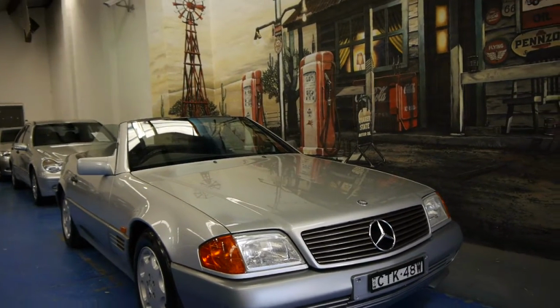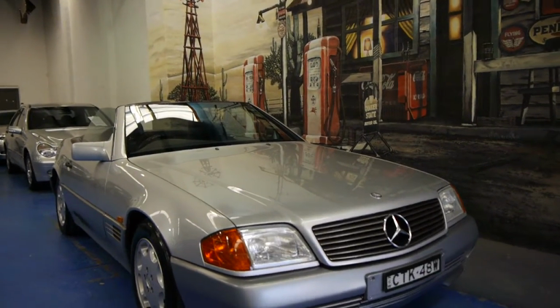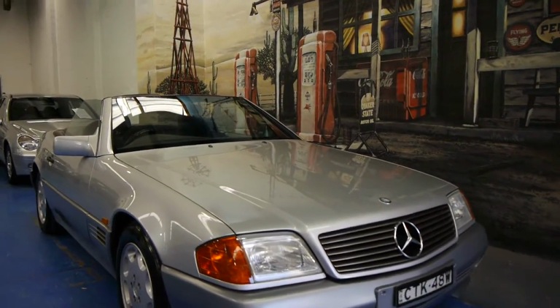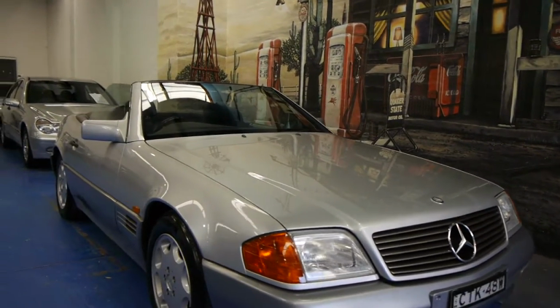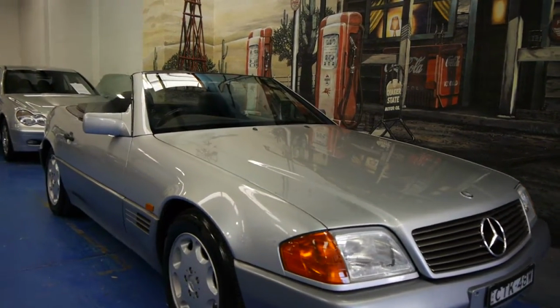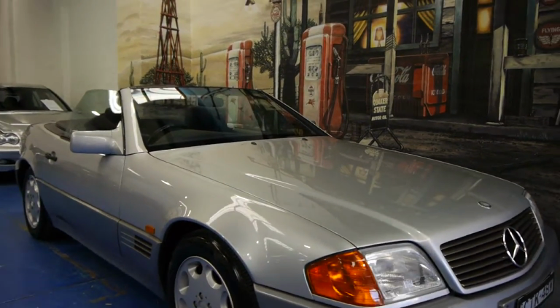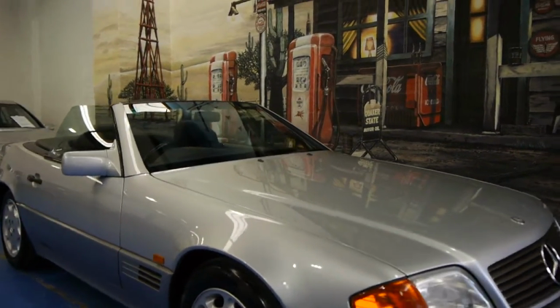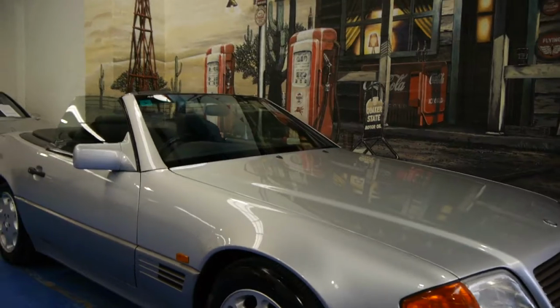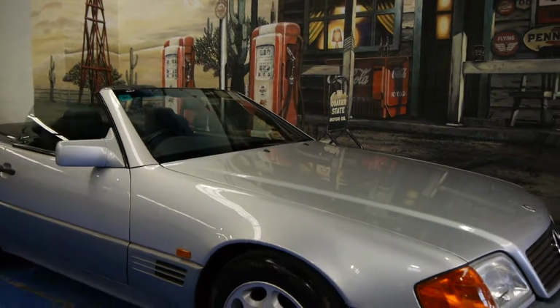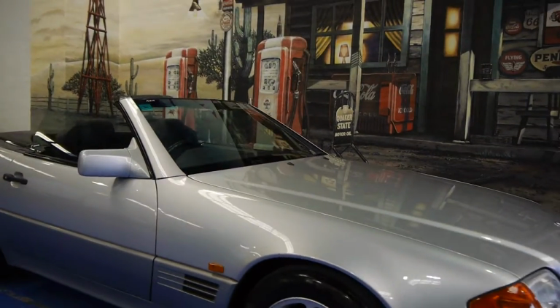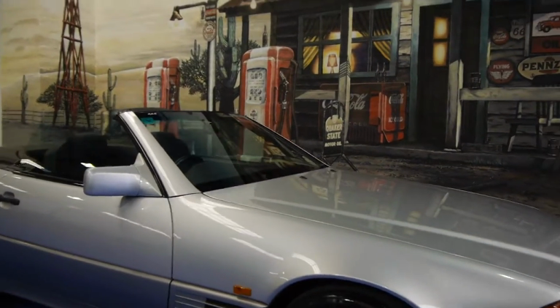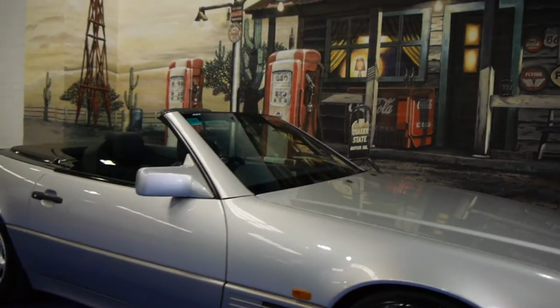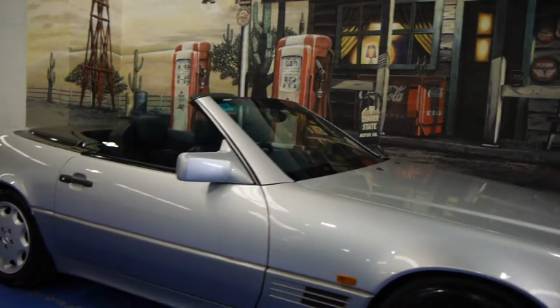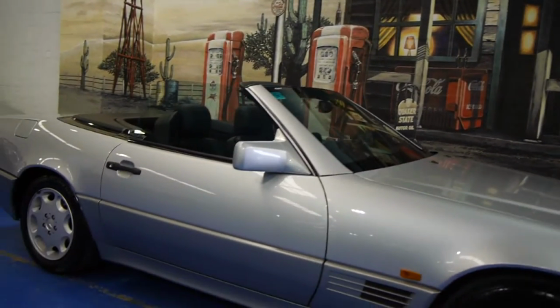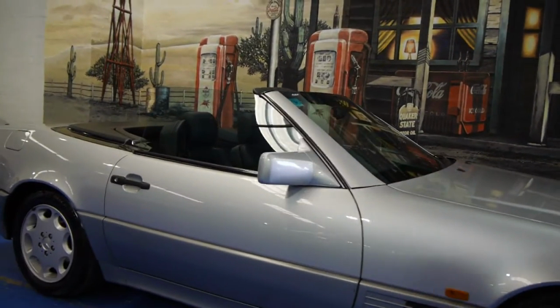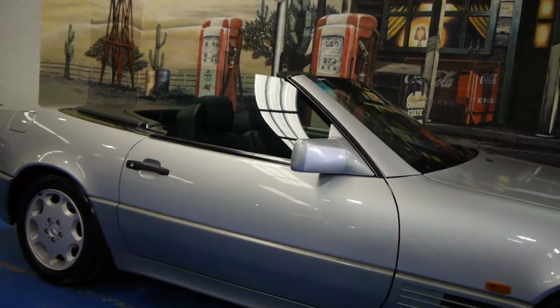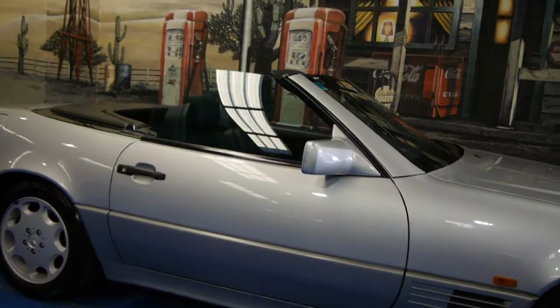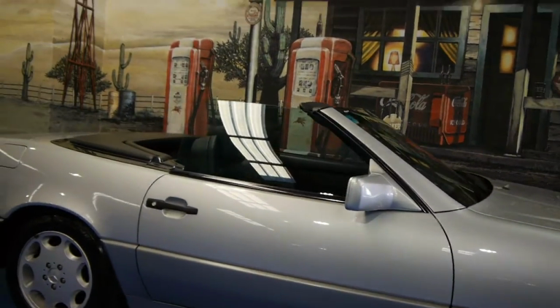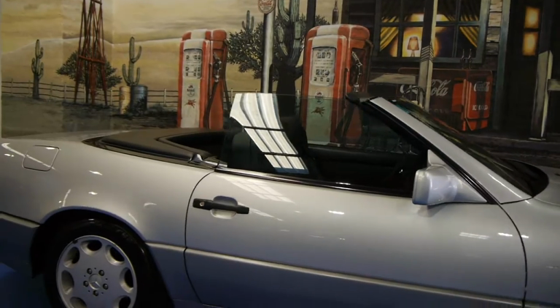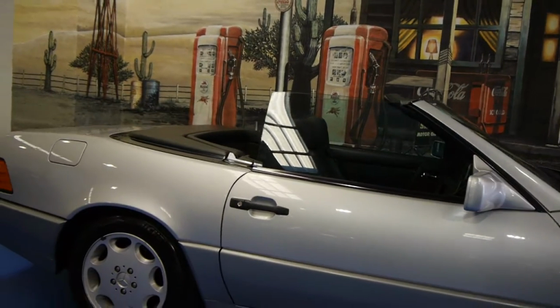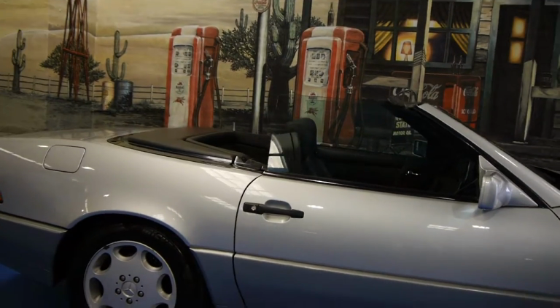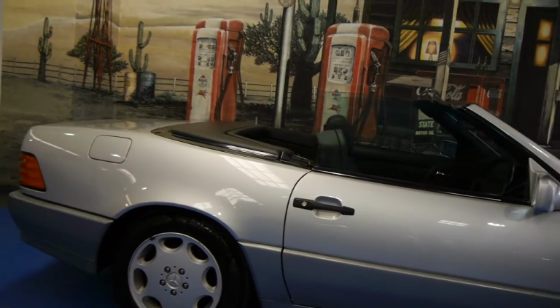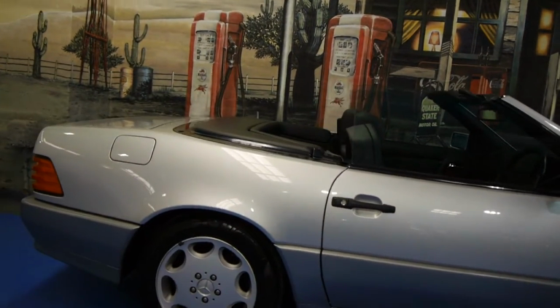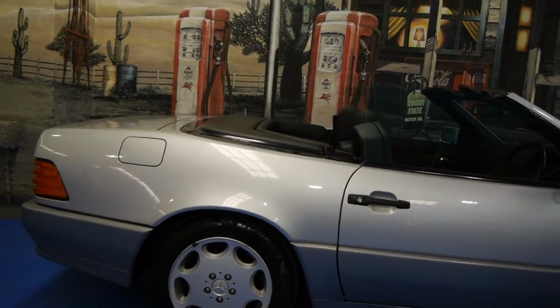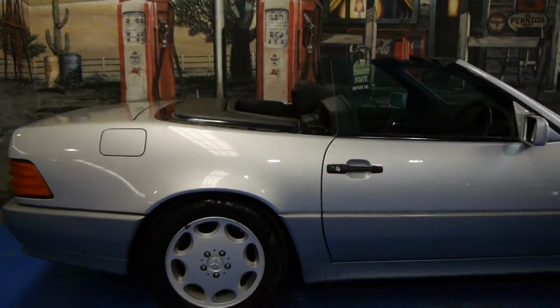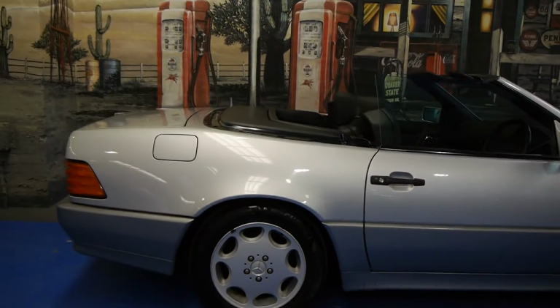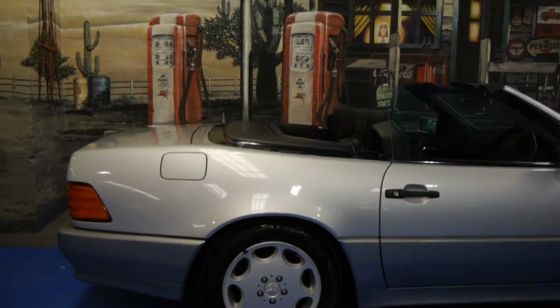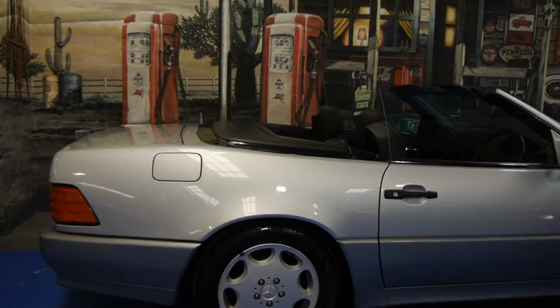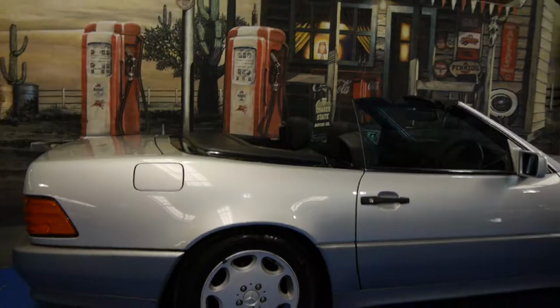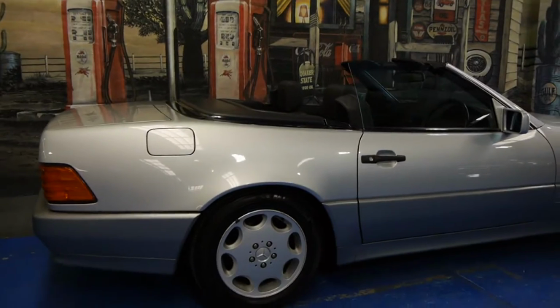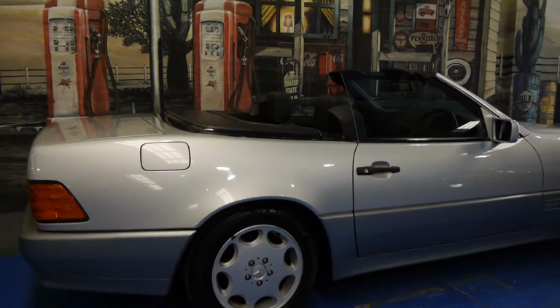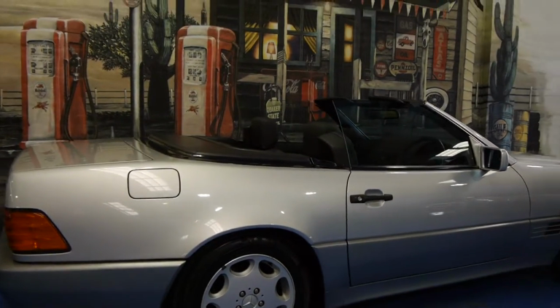Today we have for you a 1993 Mercedes-Benz 500 SL. It is in very, very good condition. In fact, this would be one of the best SL 500s we have had in a very long time.